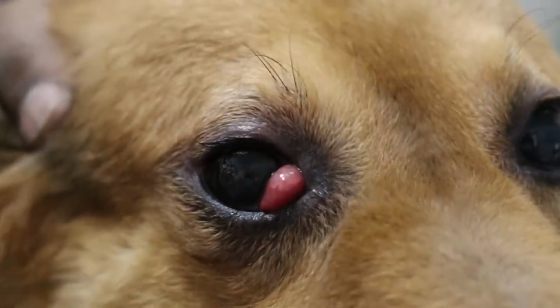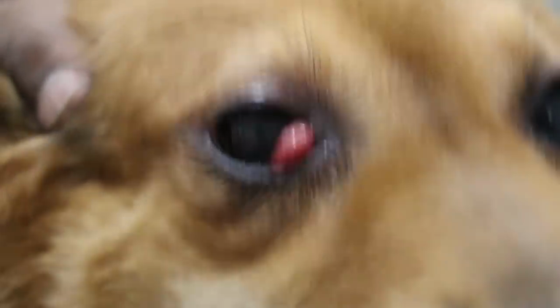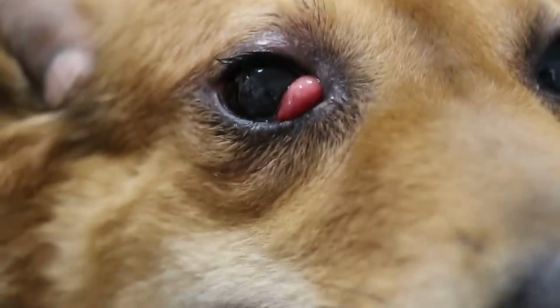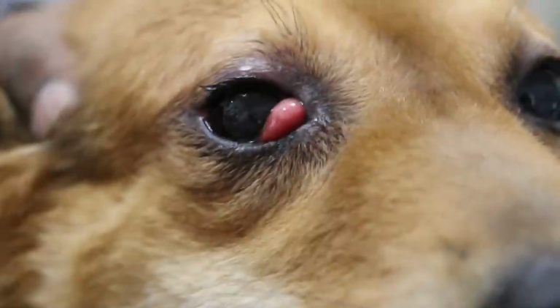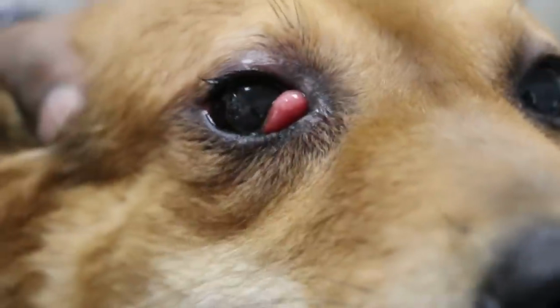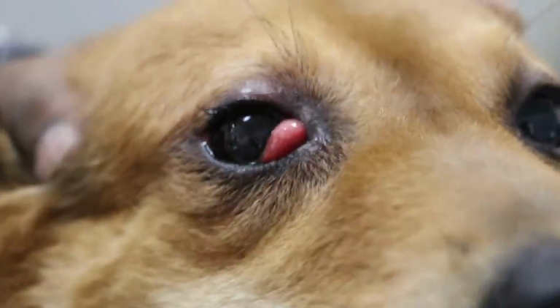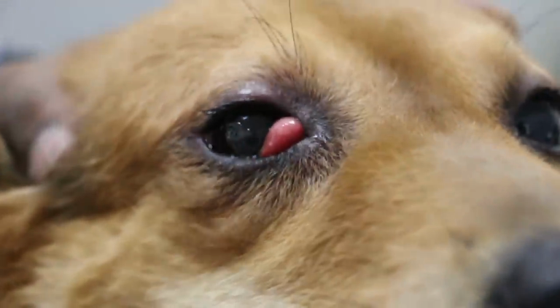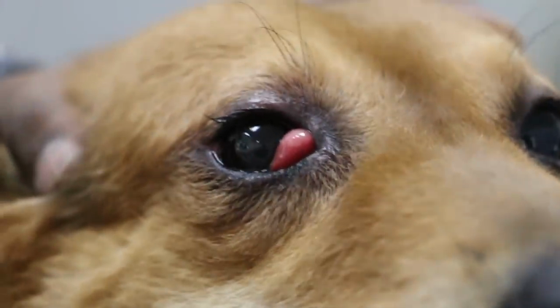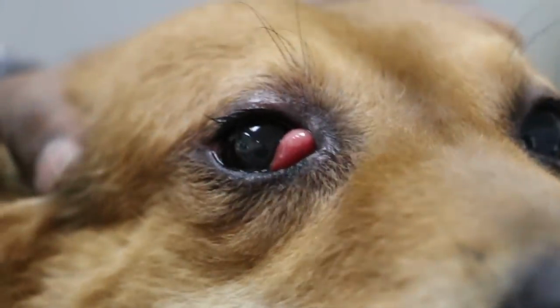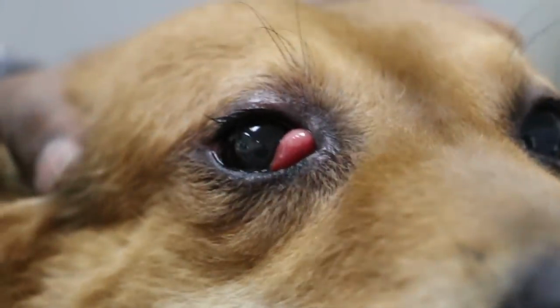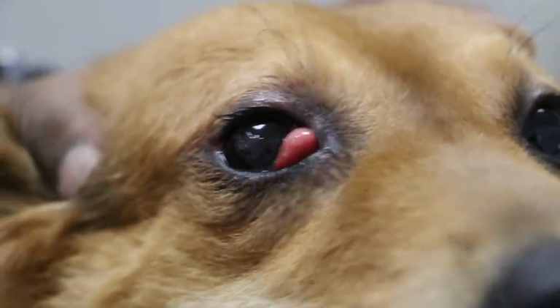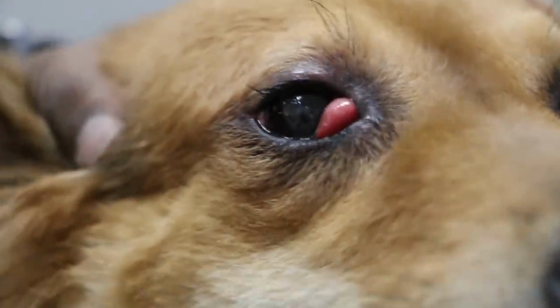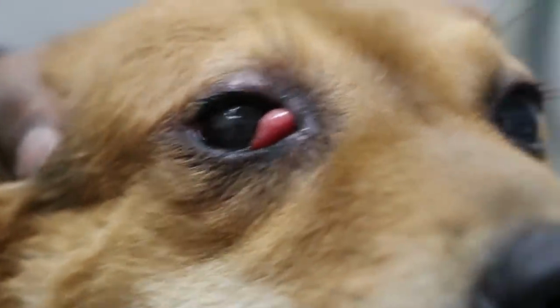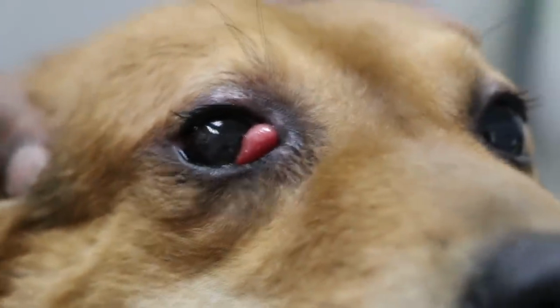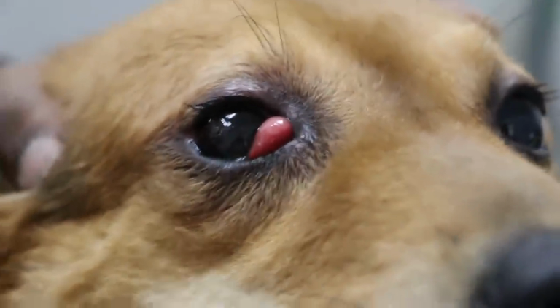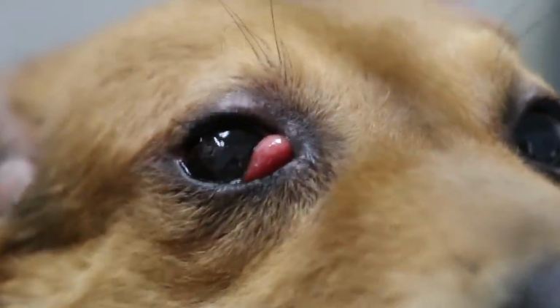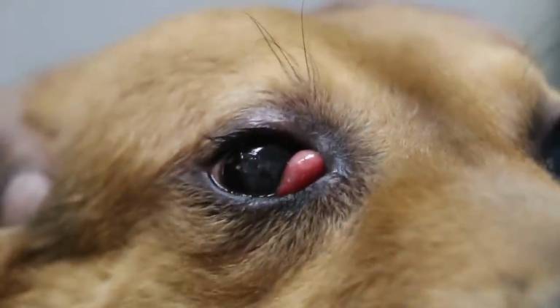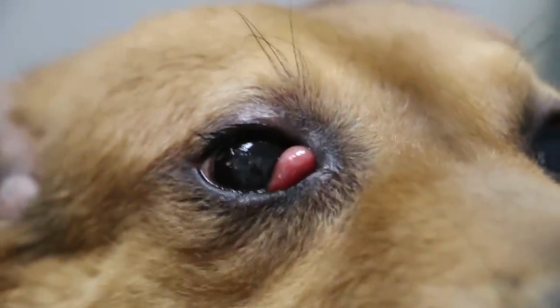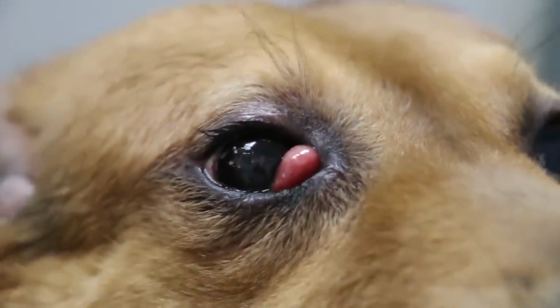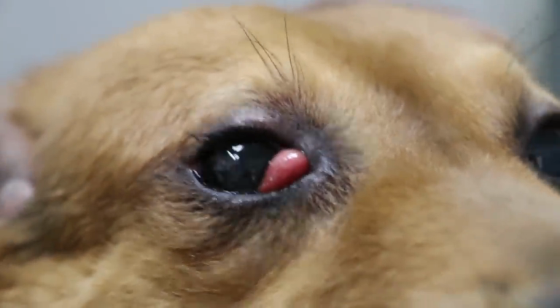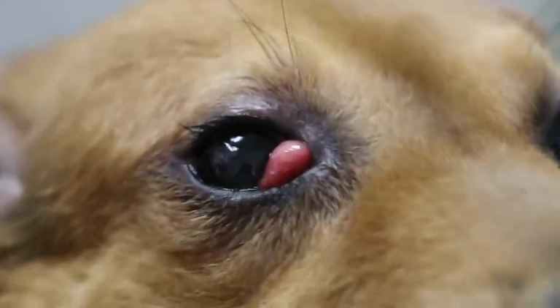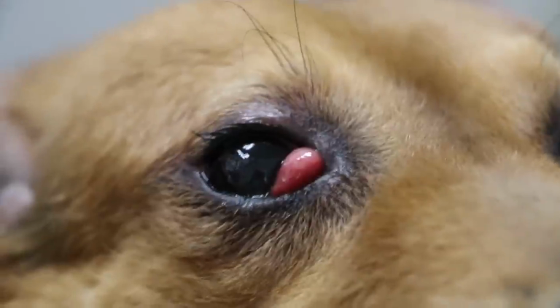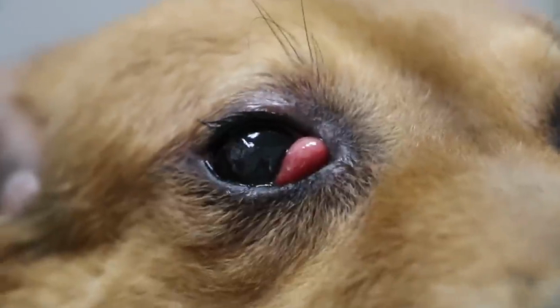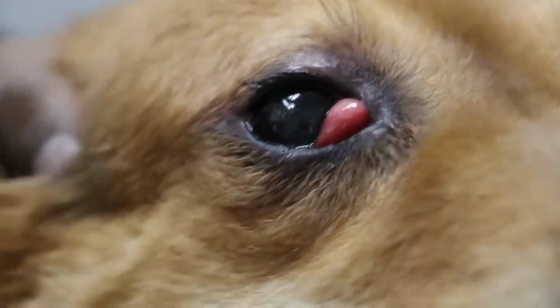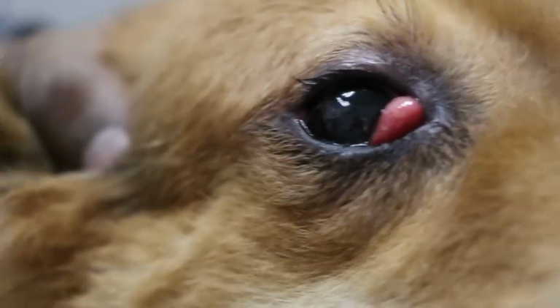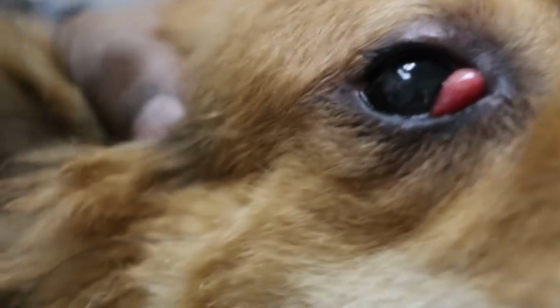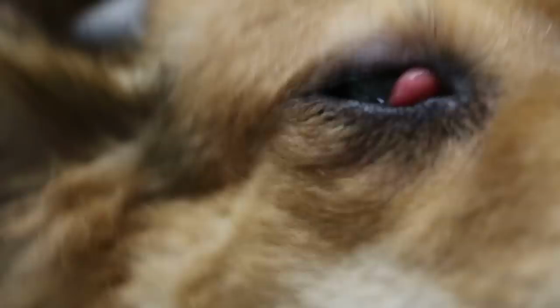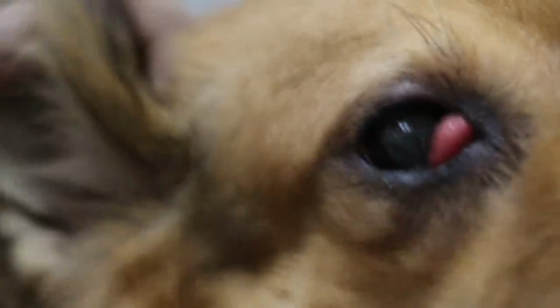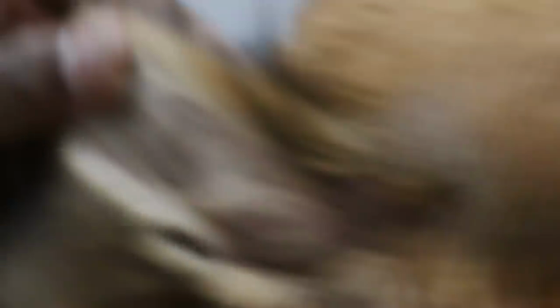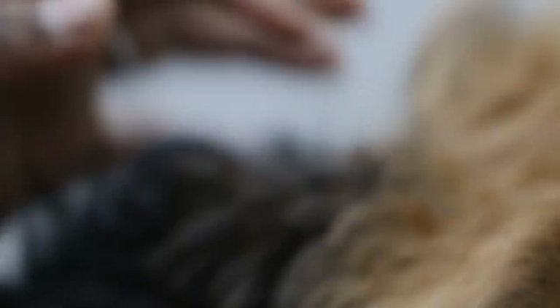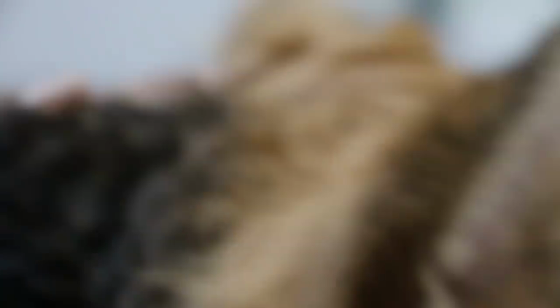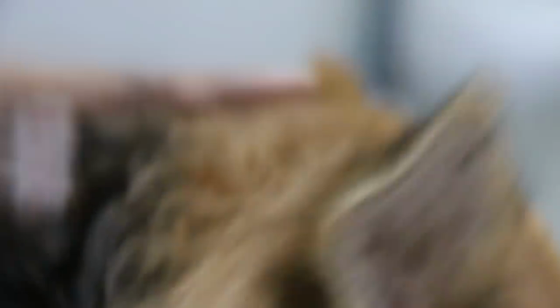So very rarely we get cherry eye in crossbred, so I was rather surprised to see this. Then how about the ears? He's shaking the head, is it?